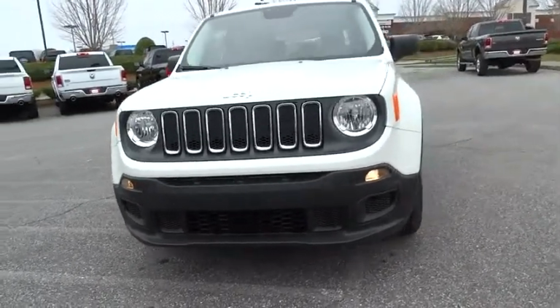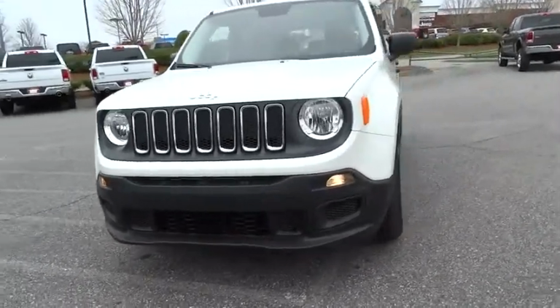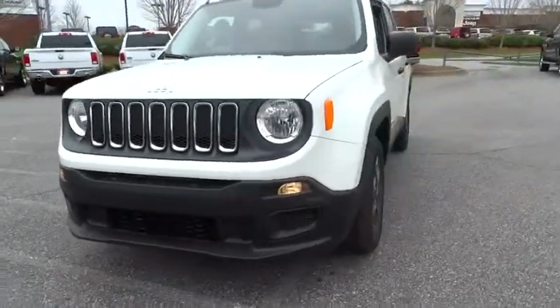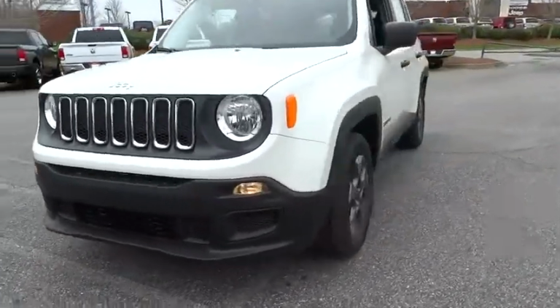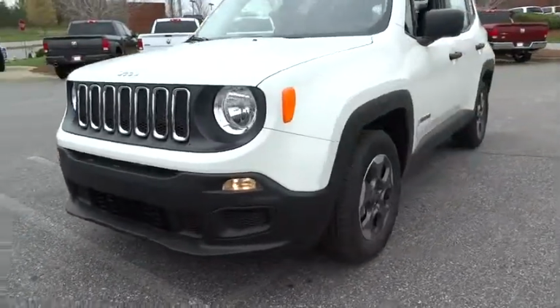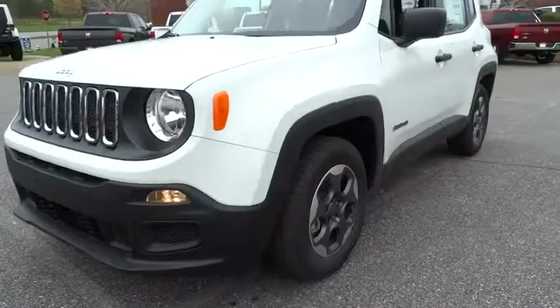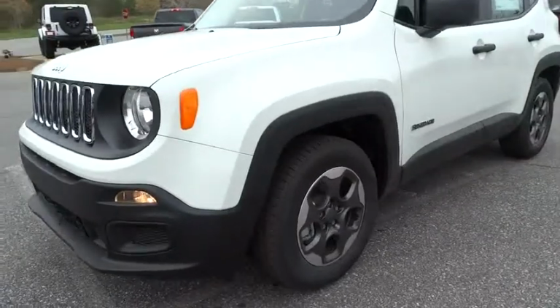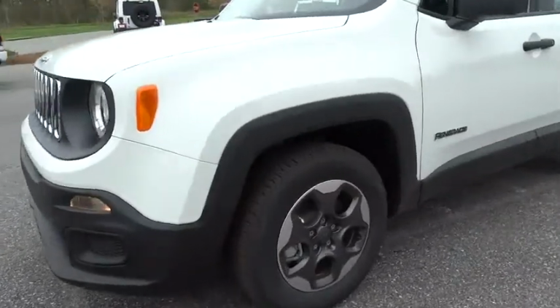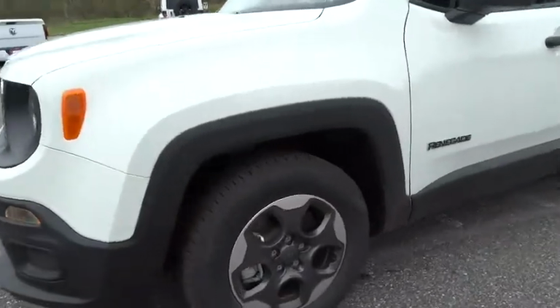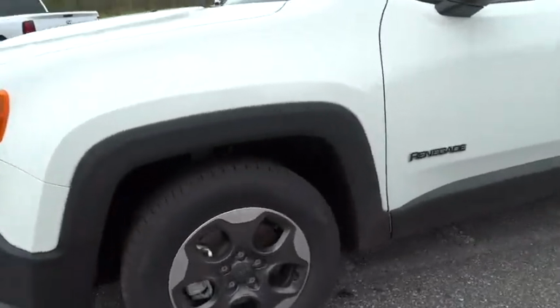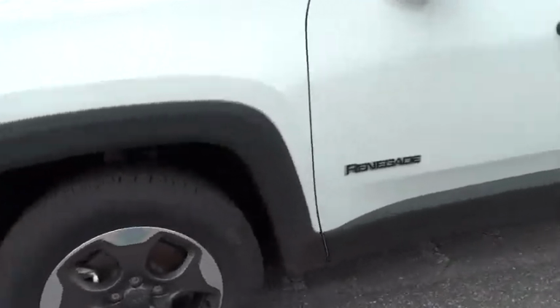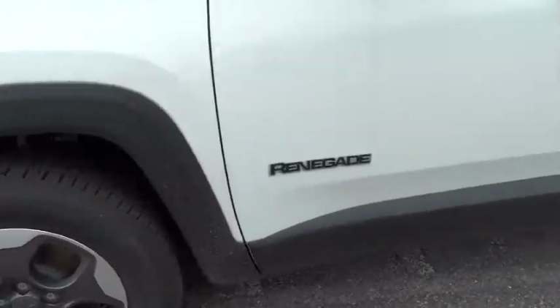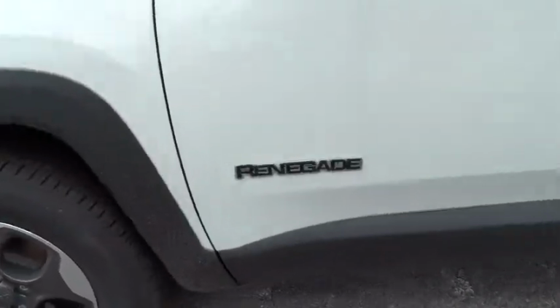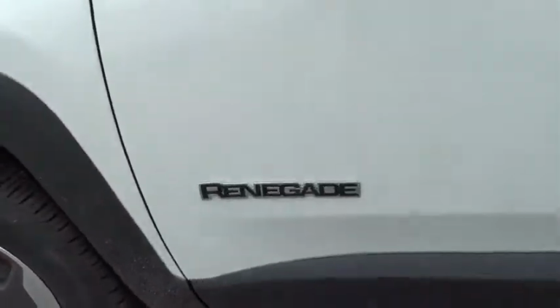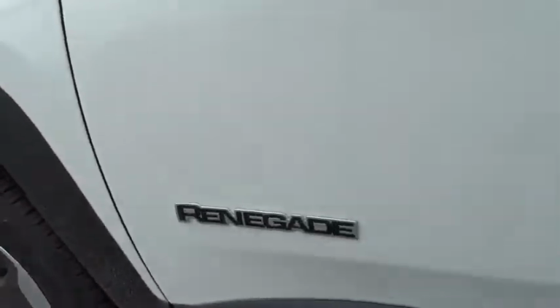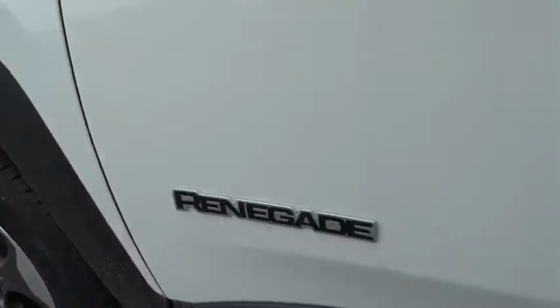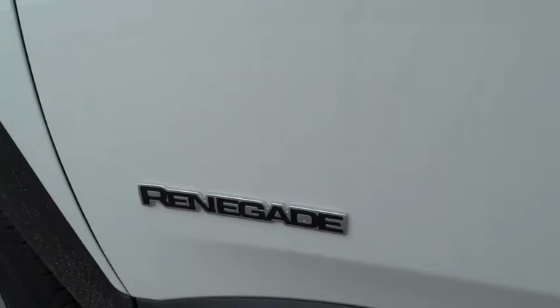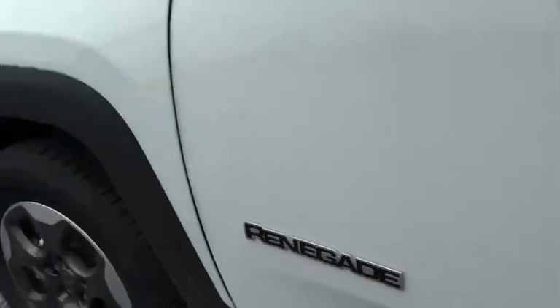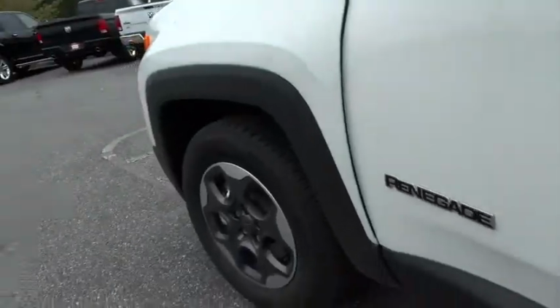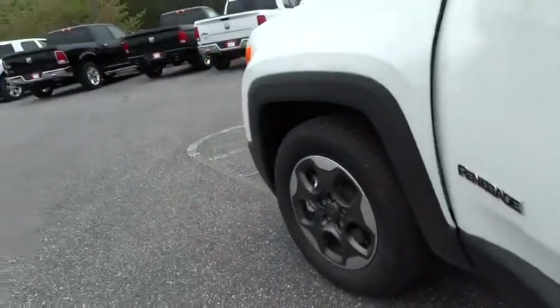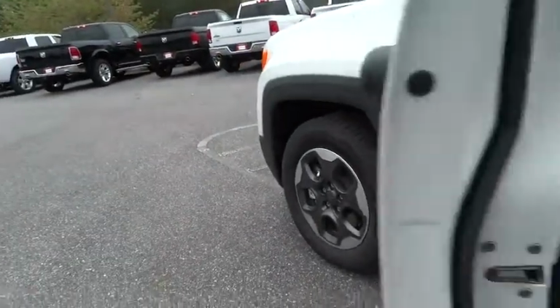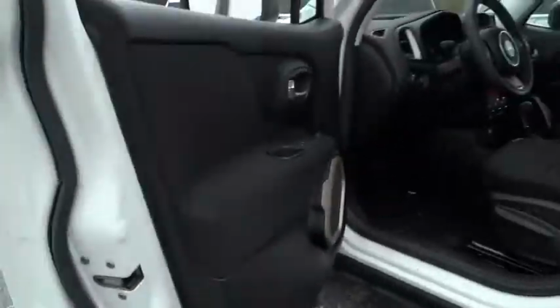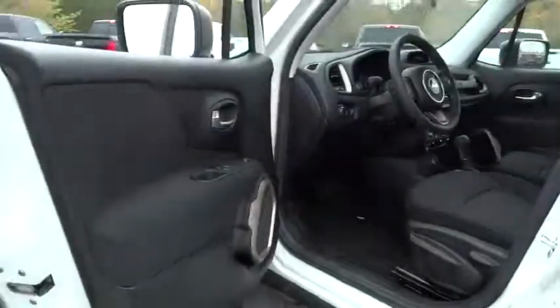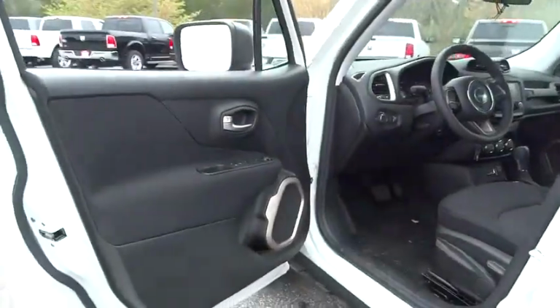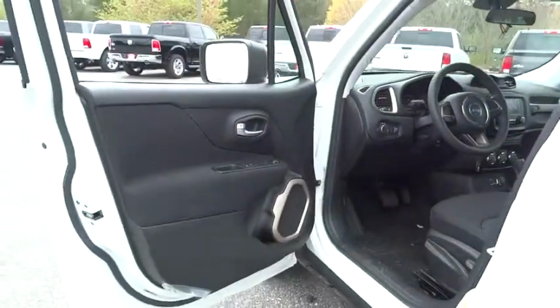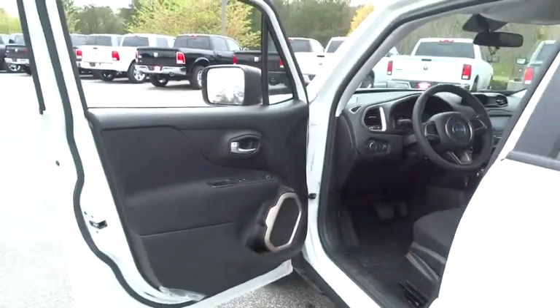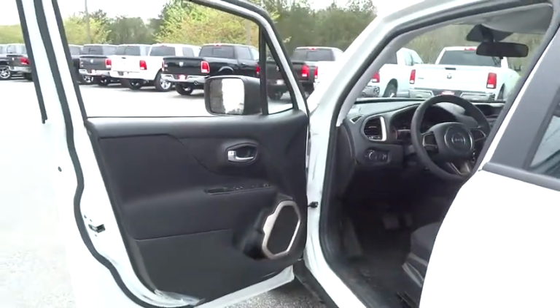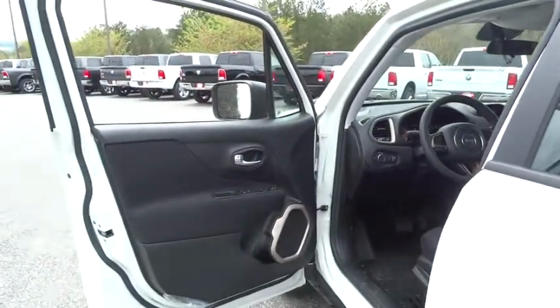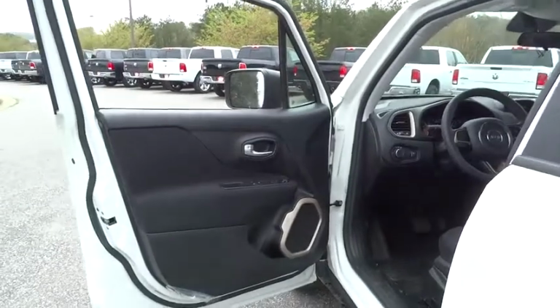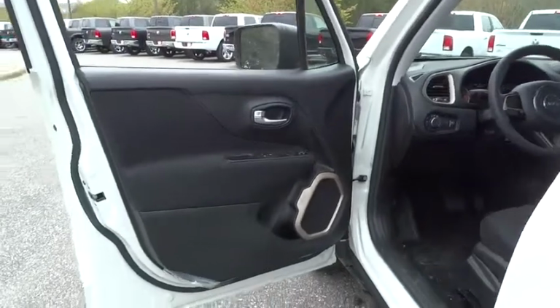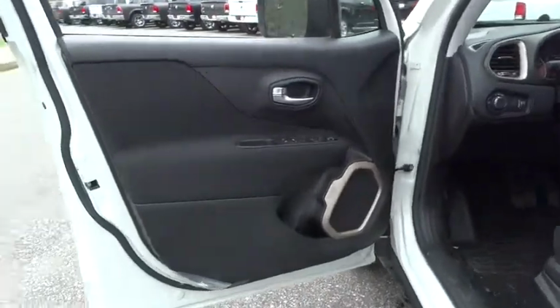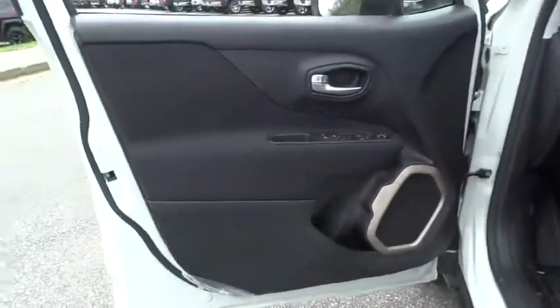Front wheel drive, power door locks, MP3 player, power windows, passenger airbag, child safety locks, trip computer, daytime running lights, rear head airbag. Come take a test drive today. Have a great day.